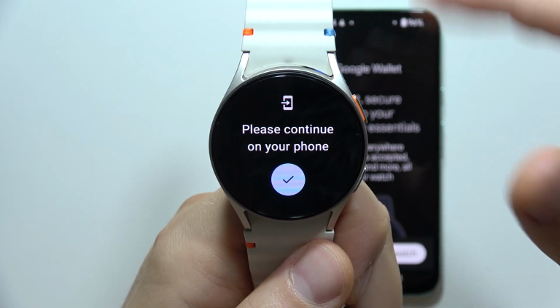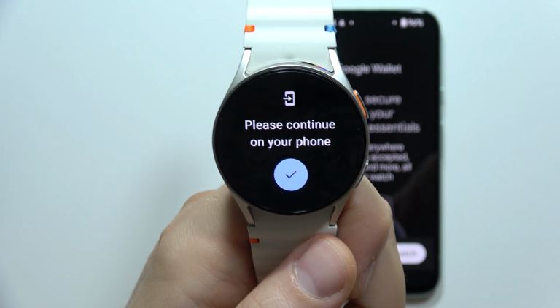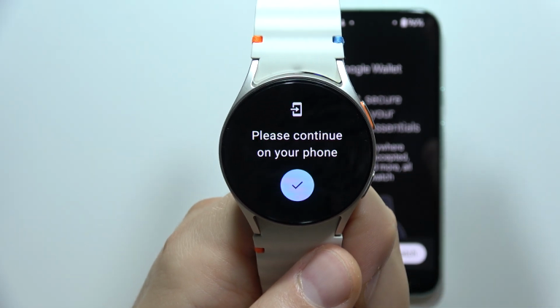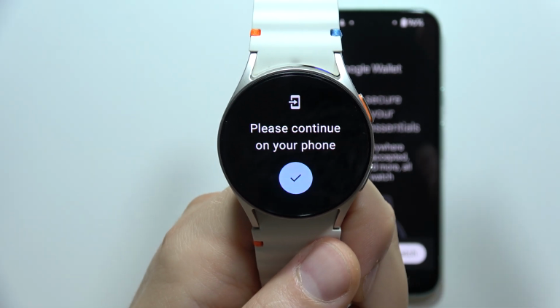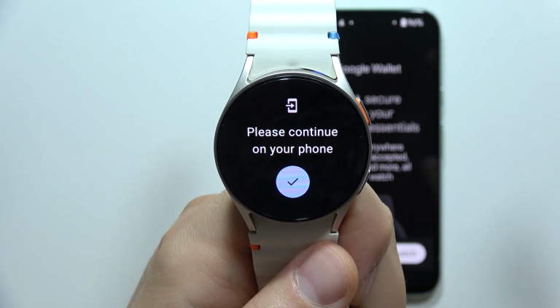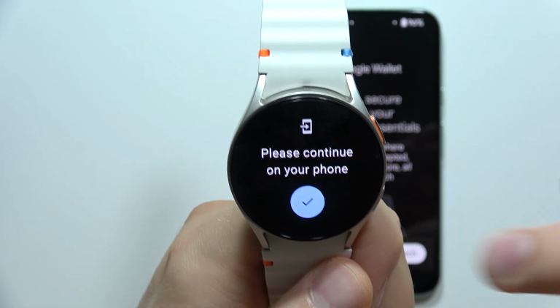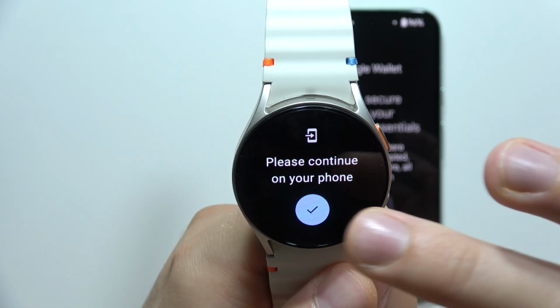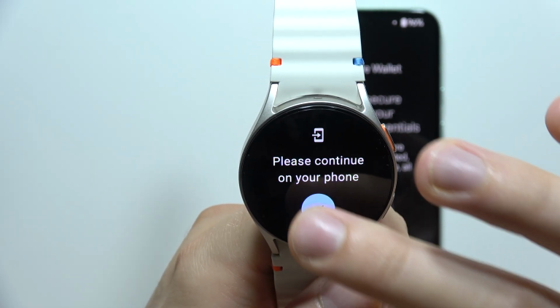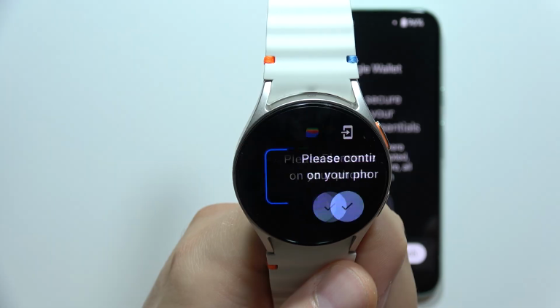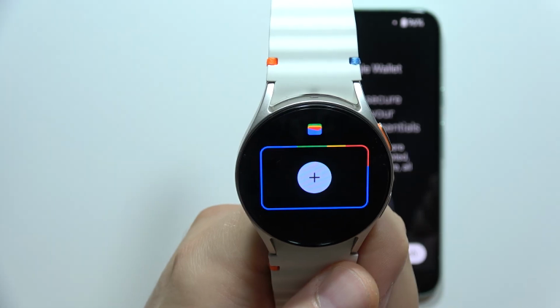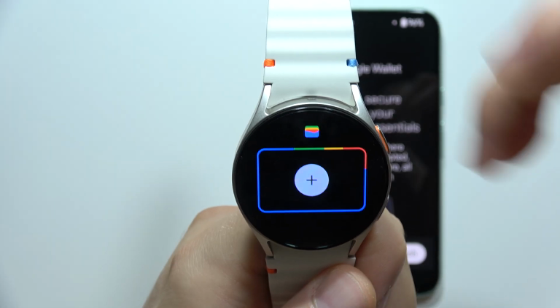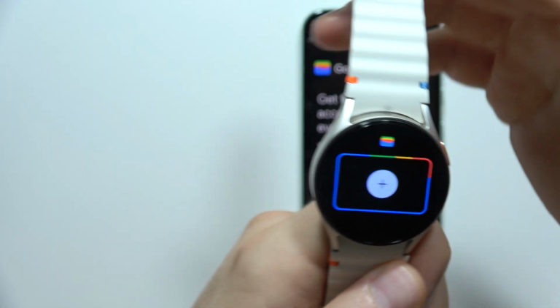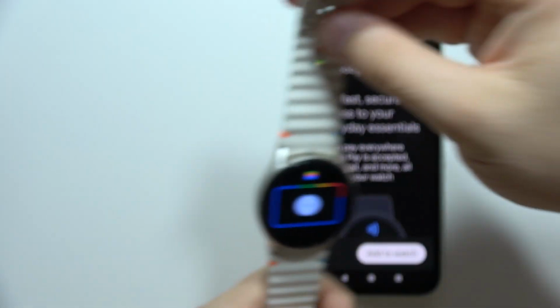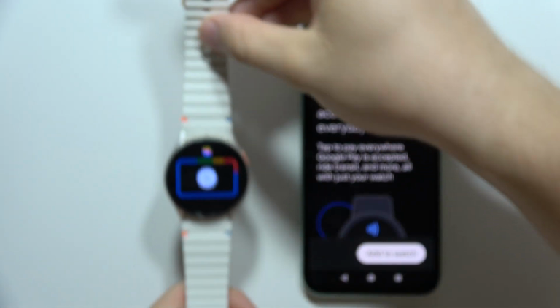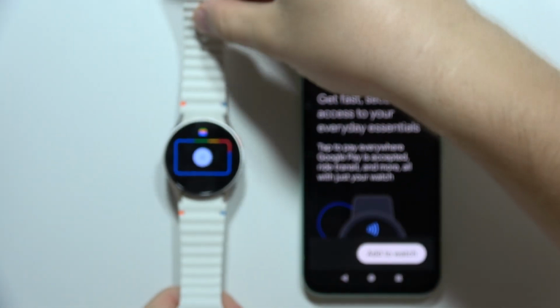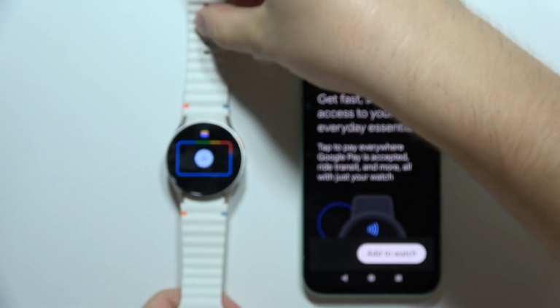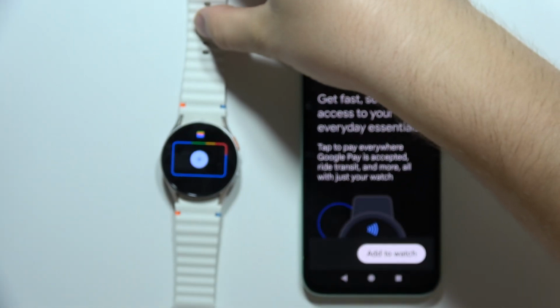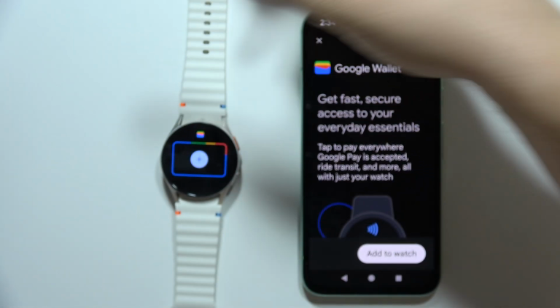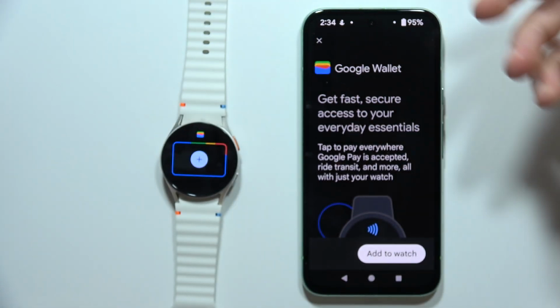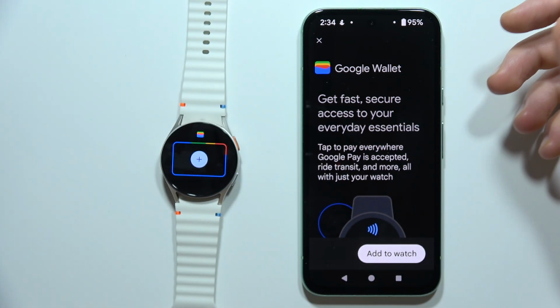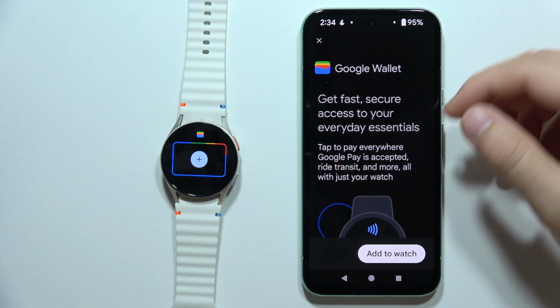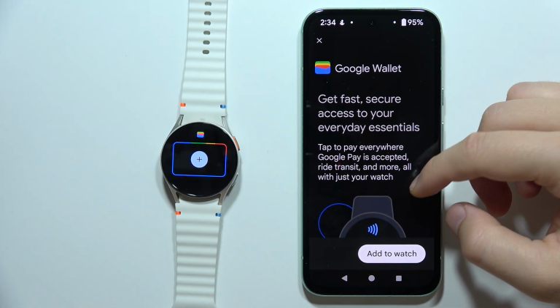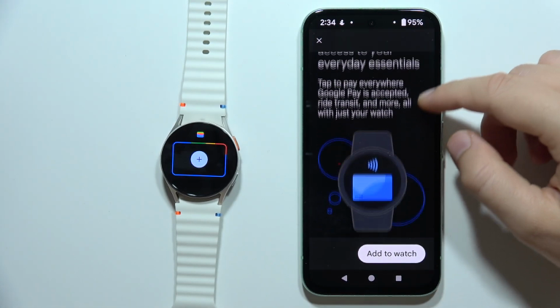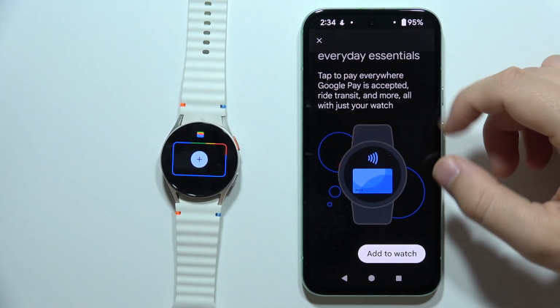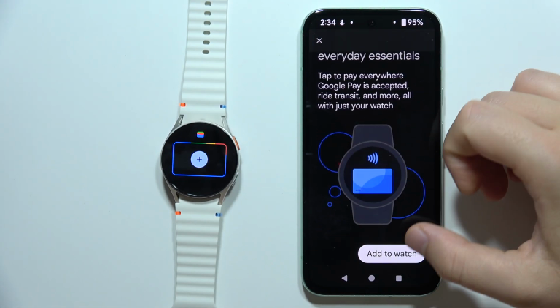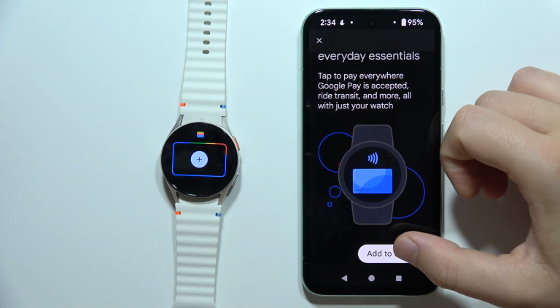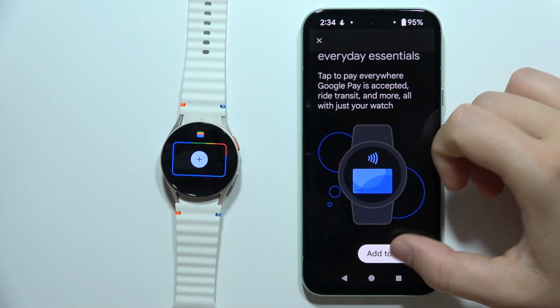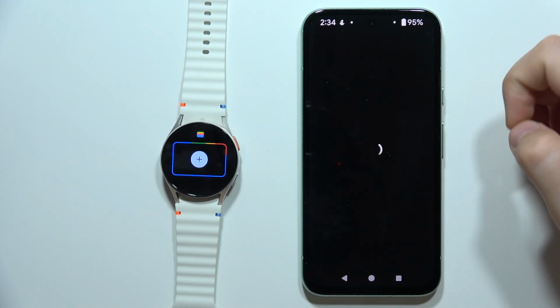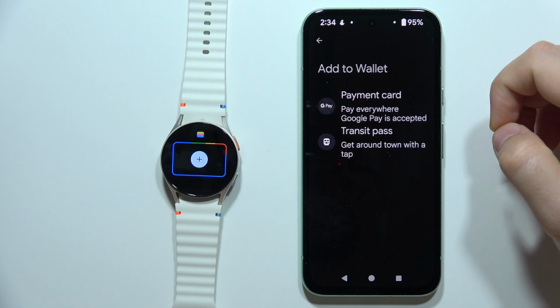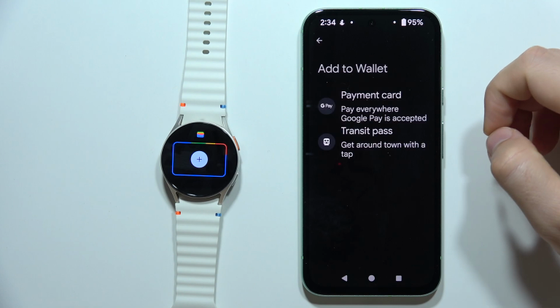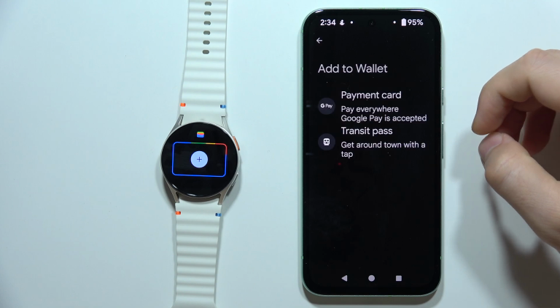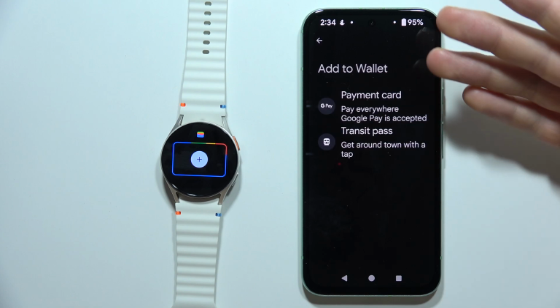When you open this application for the first time, you will have to accept some permissions, so accept everything. Then click here, and as you can see, we have to continue on our phone — click to add to watch.